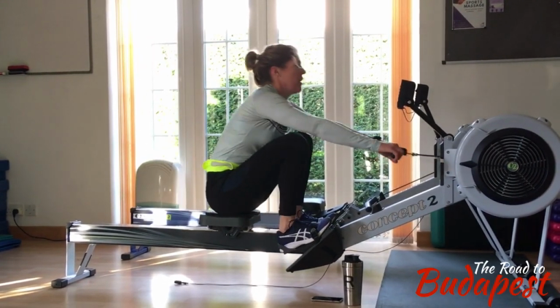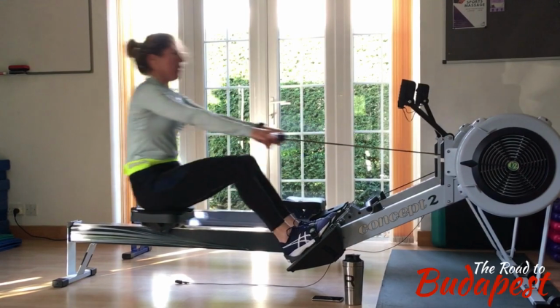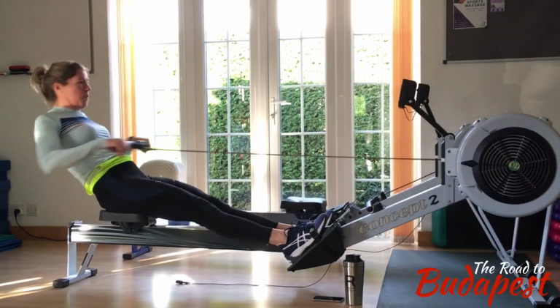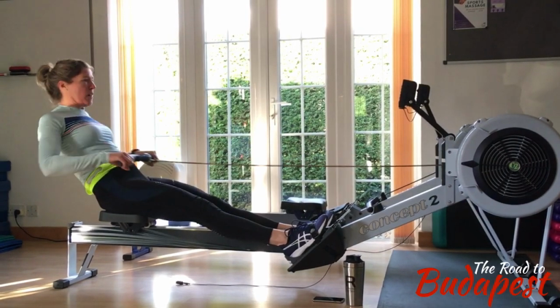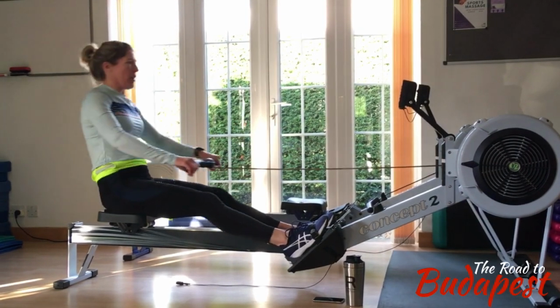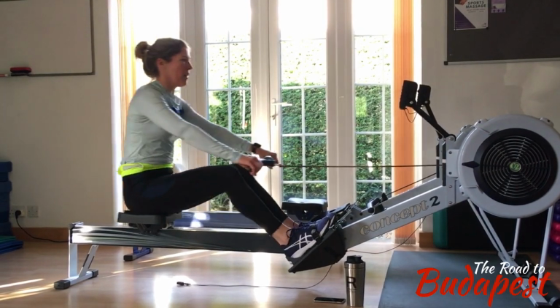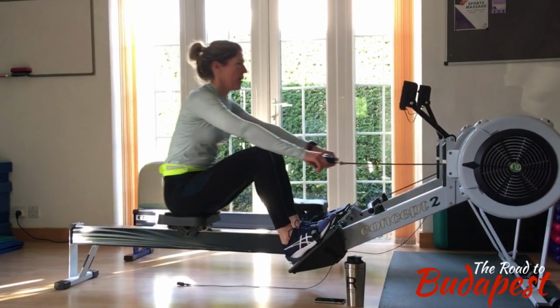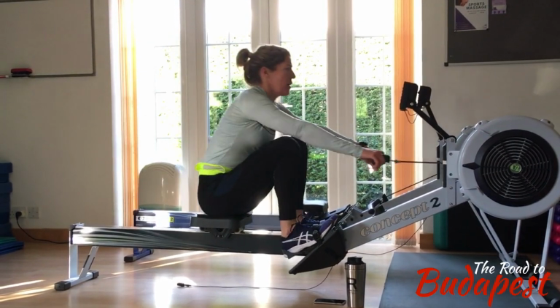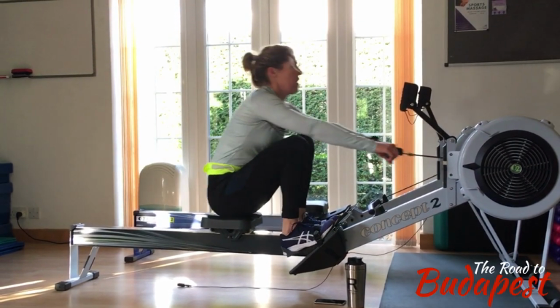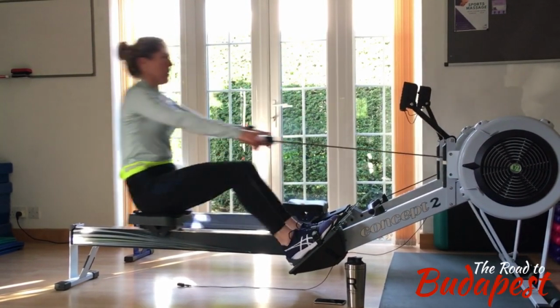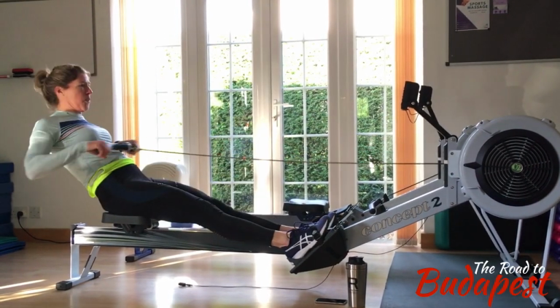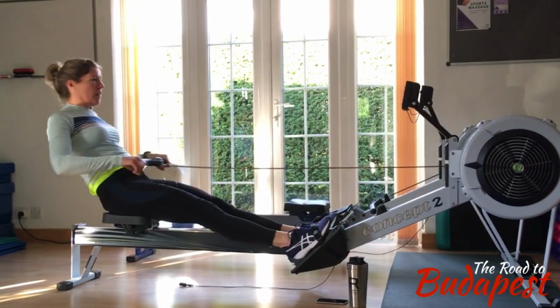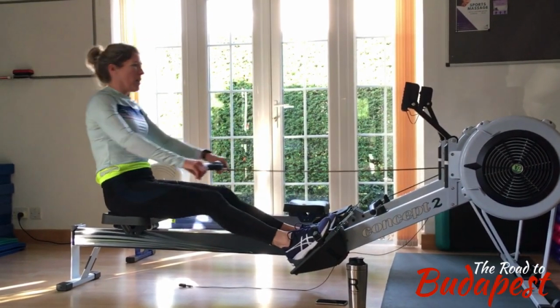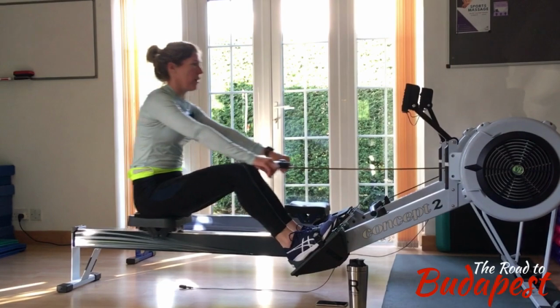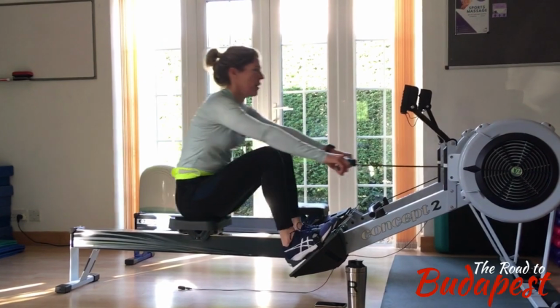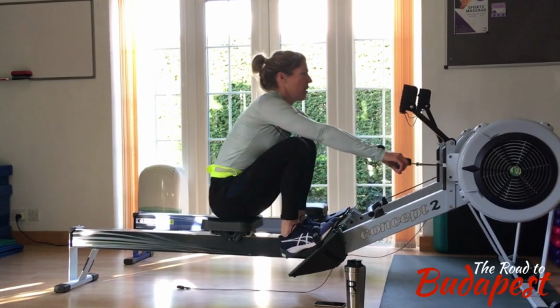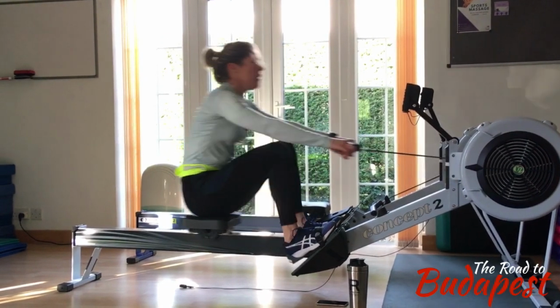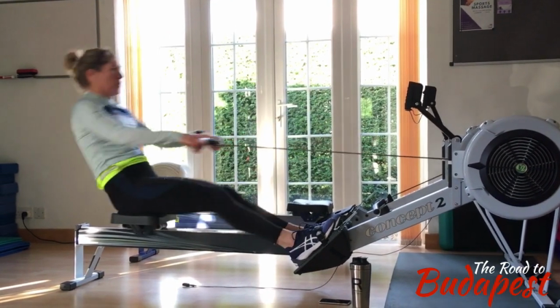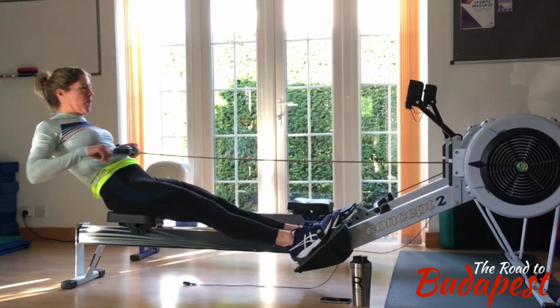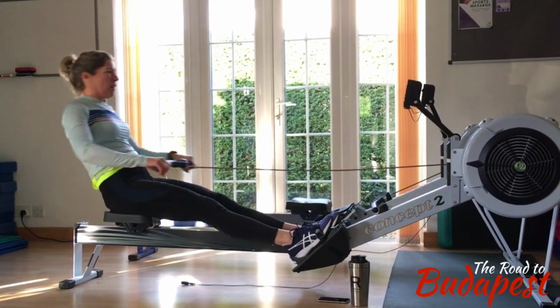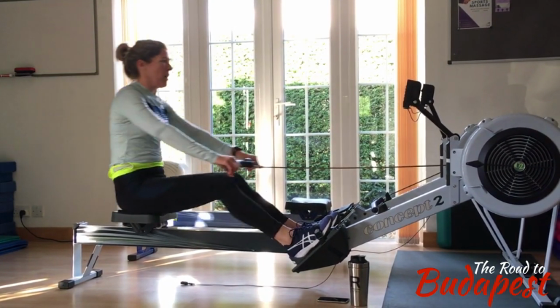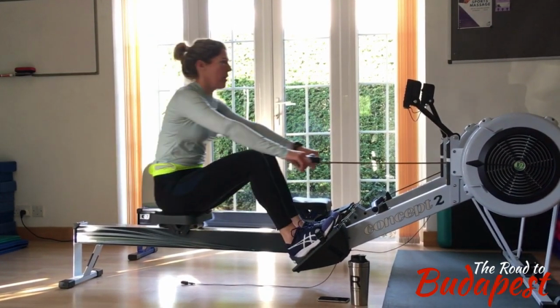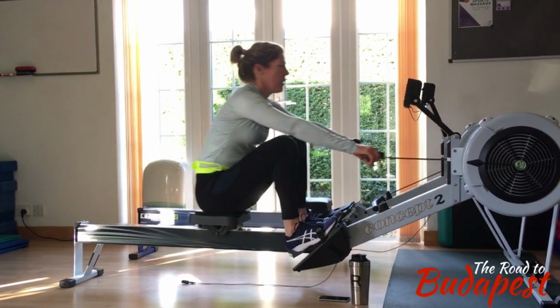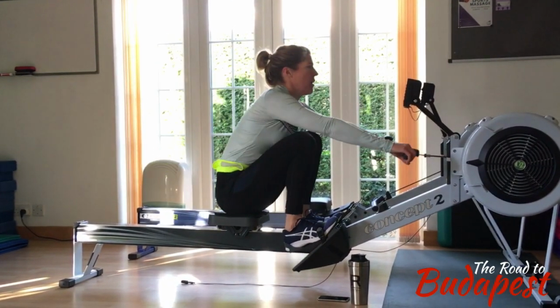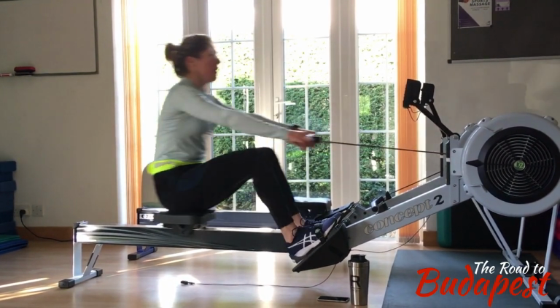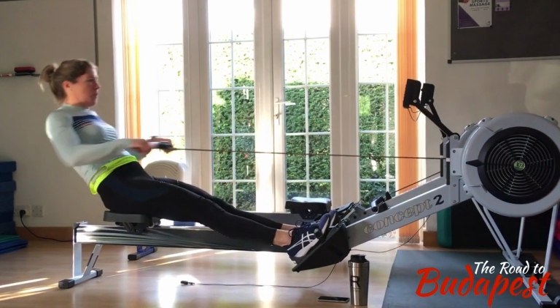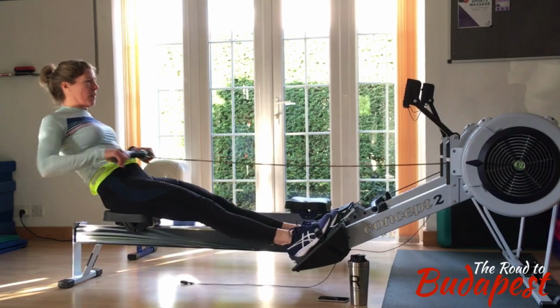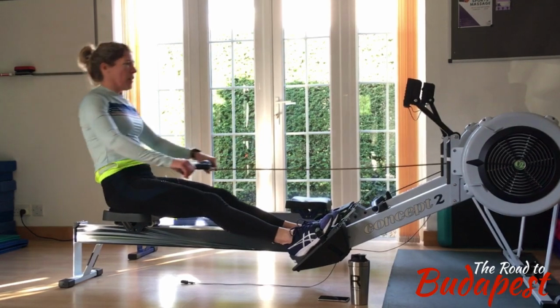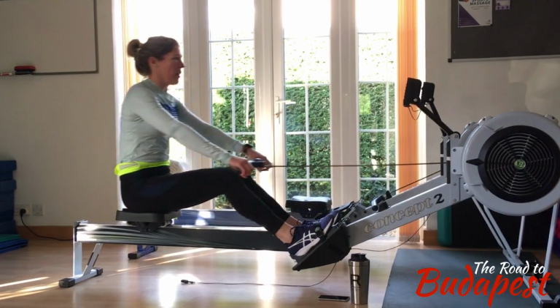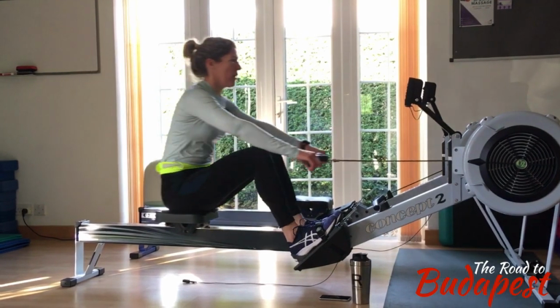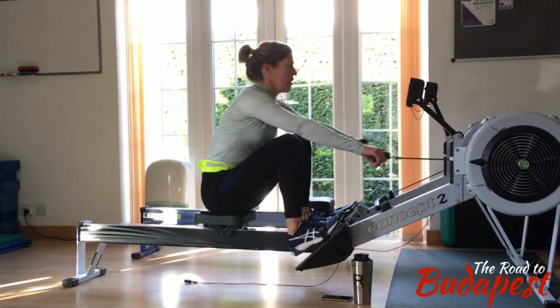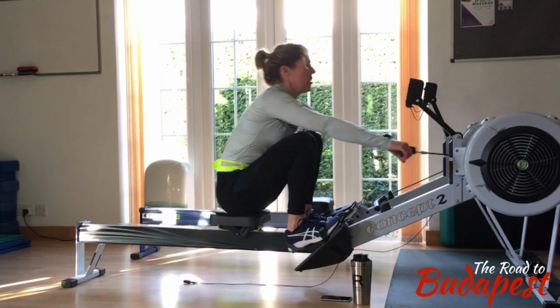So once you pick it up at the speed that the flywheel is going, you should then try to accelerate the flywheel and make the flywheel be going a lot faster when you let it go at the finish.